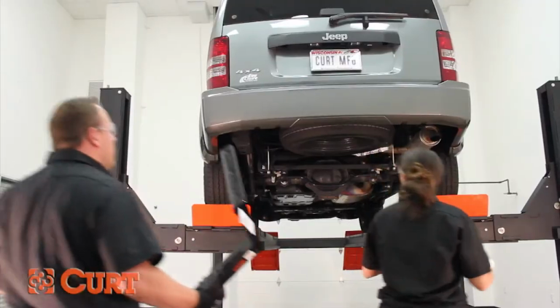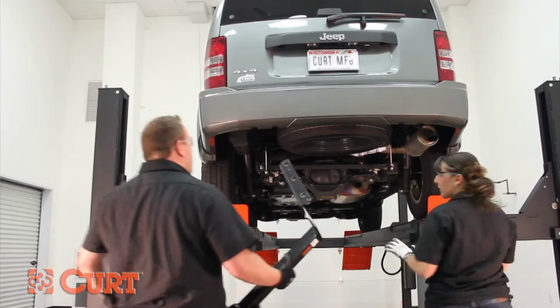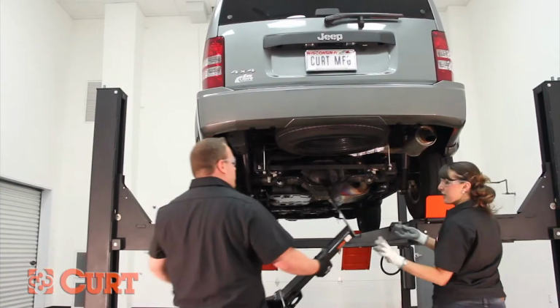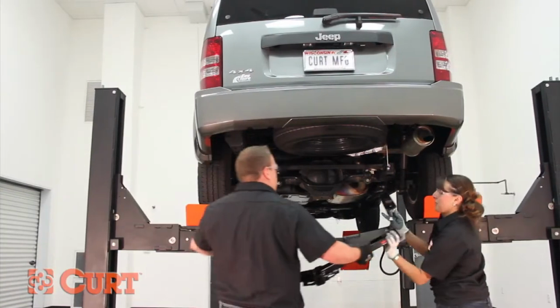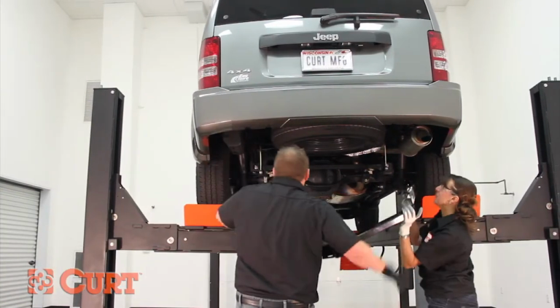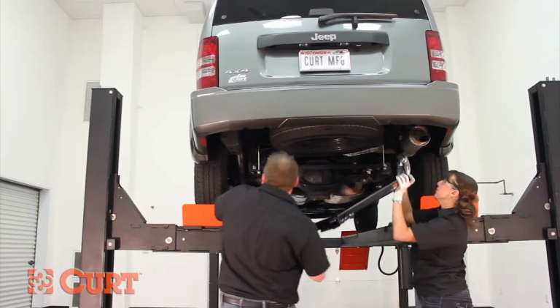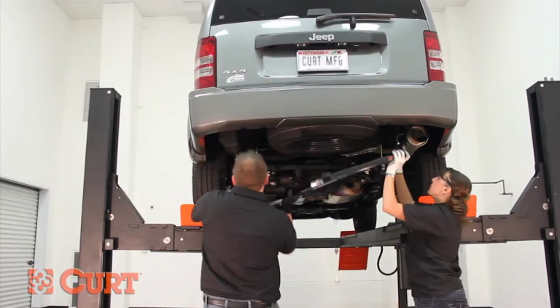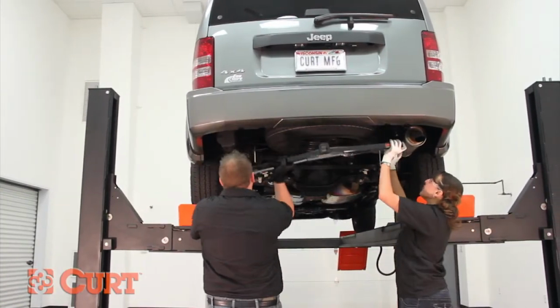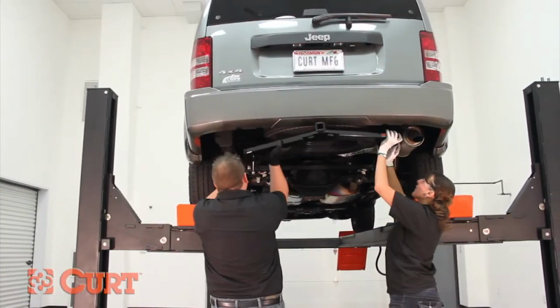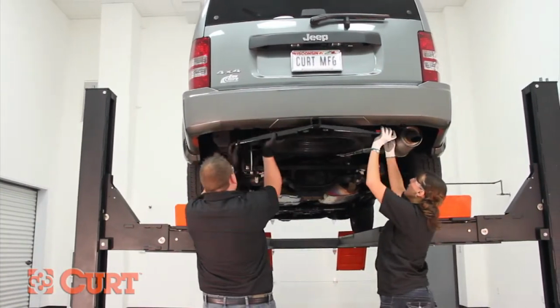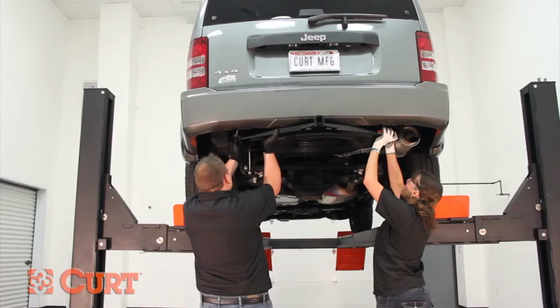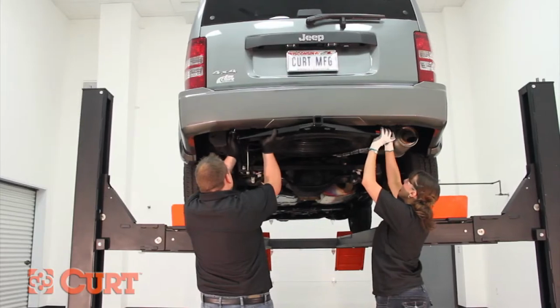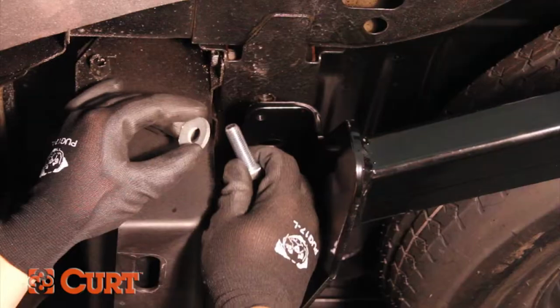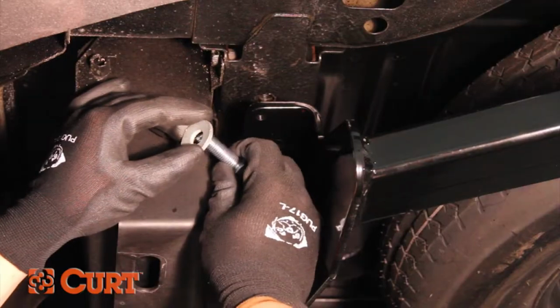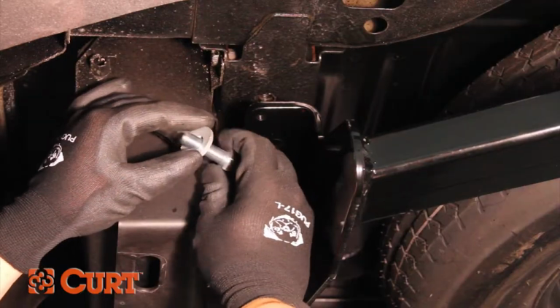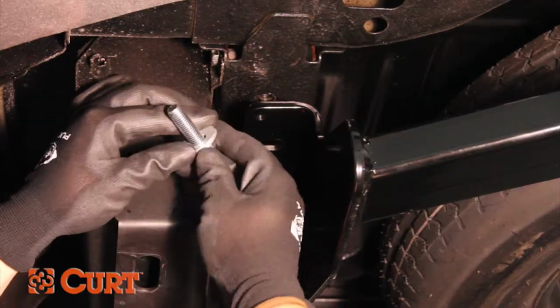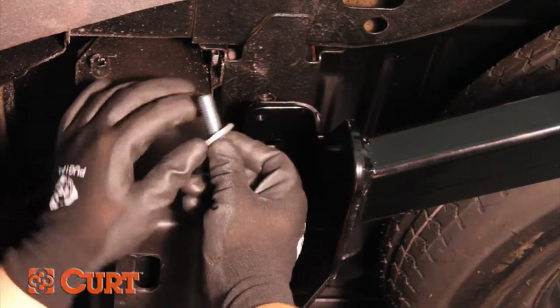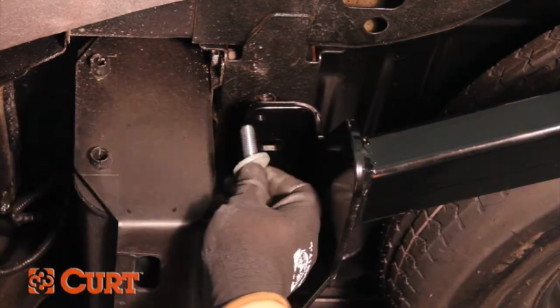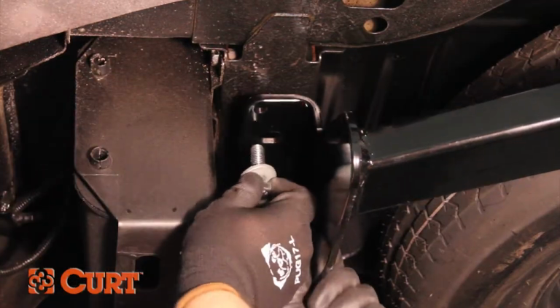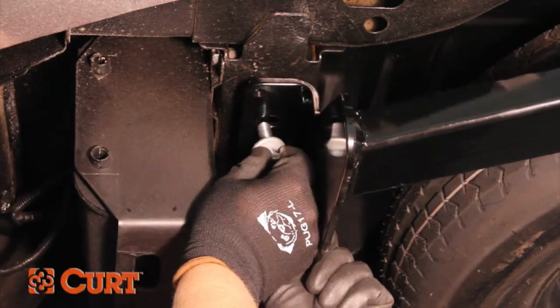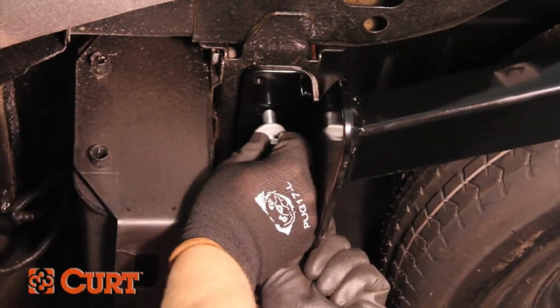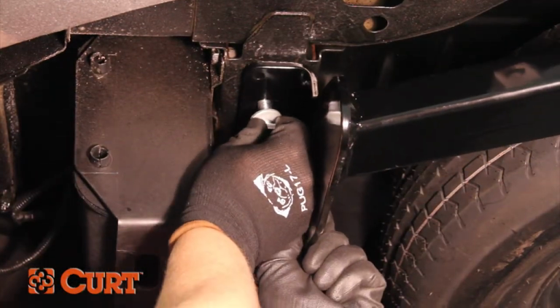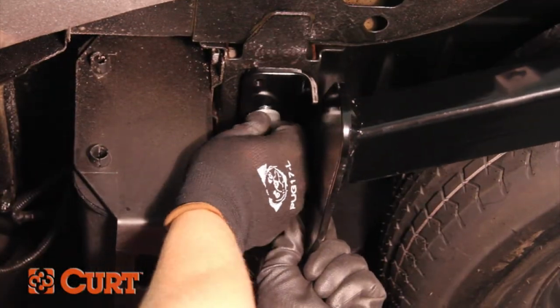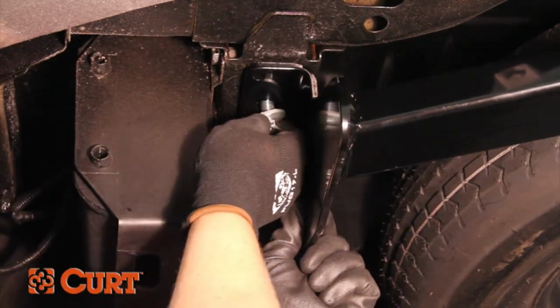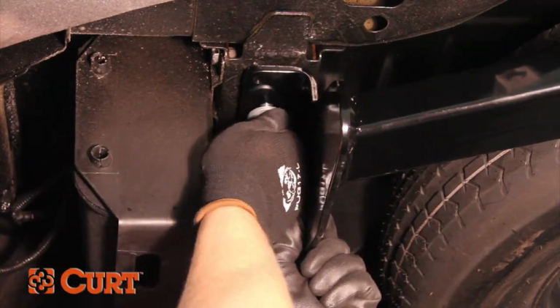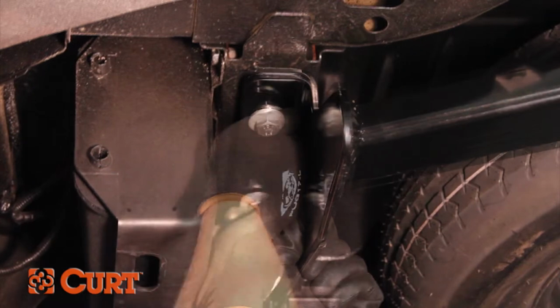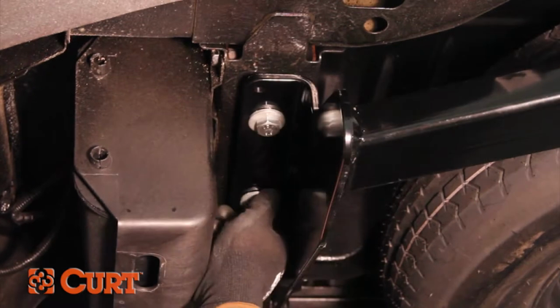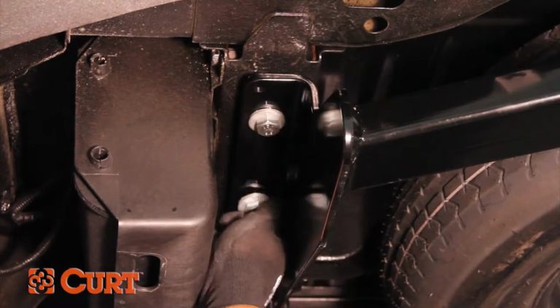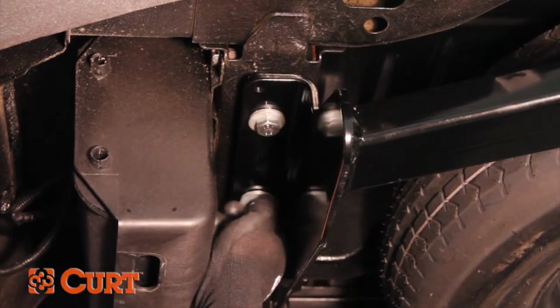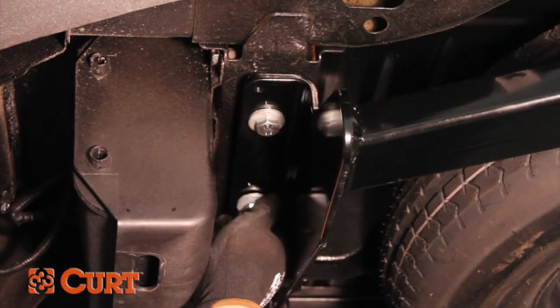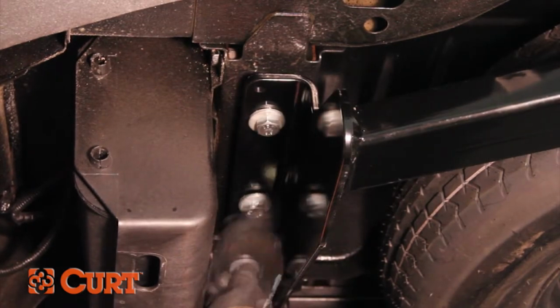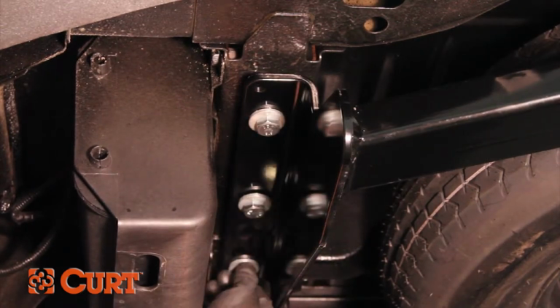Raise the hitch into position with the hitch over the frame and support bracket on the driver's side. Install the supplied M12 bolts and conical tooth washers finger tight. There are three bolts on each side.